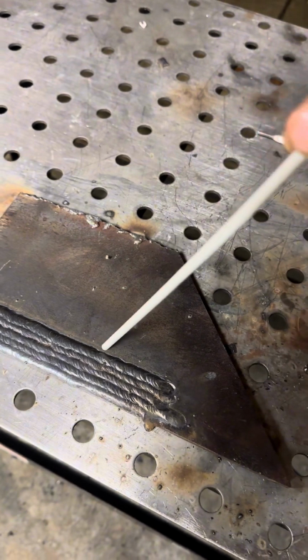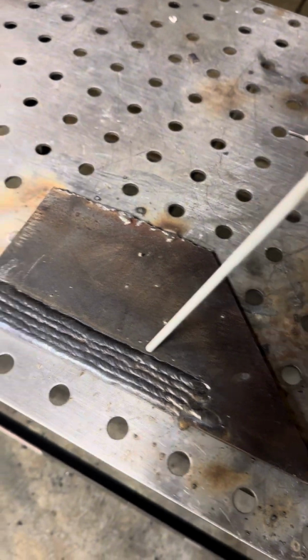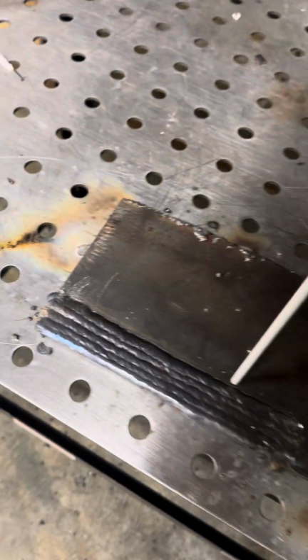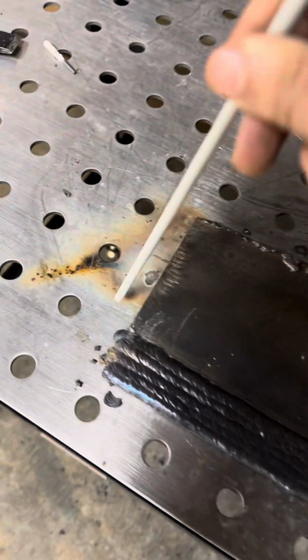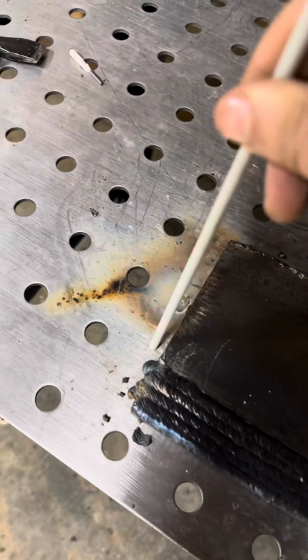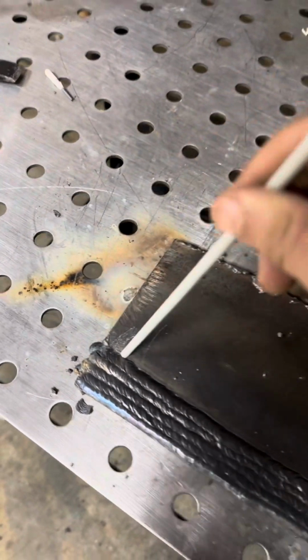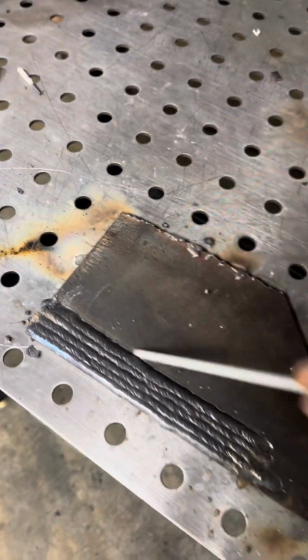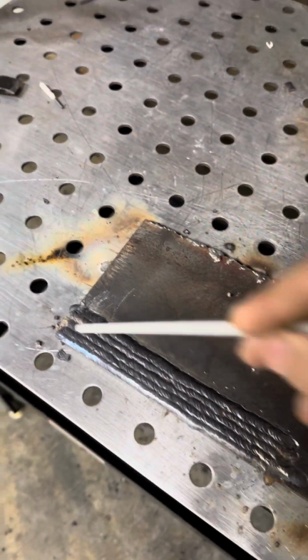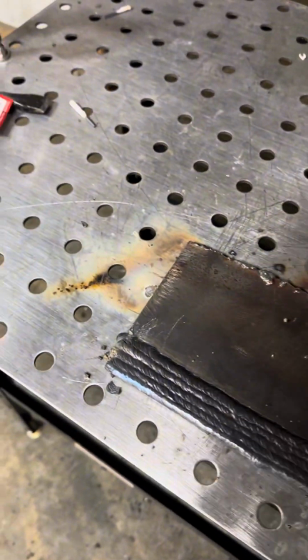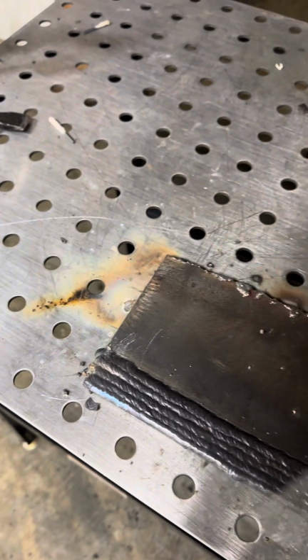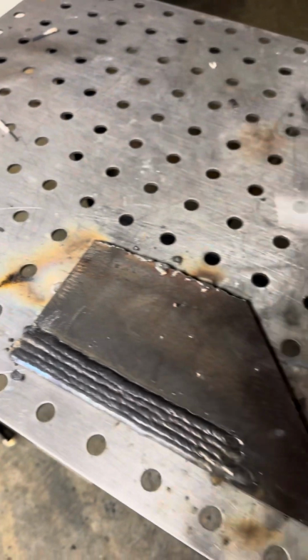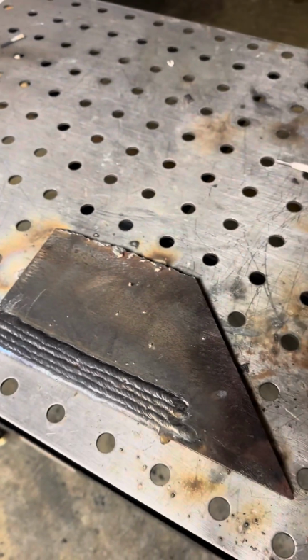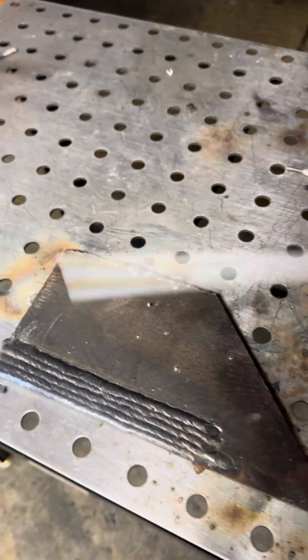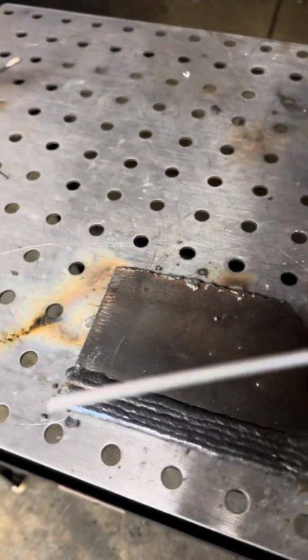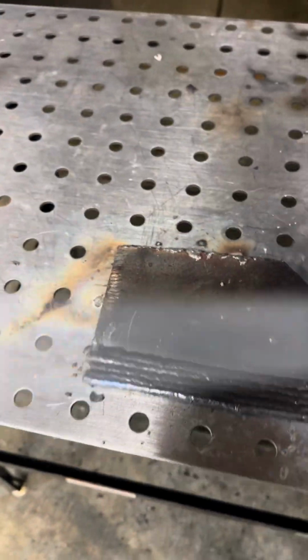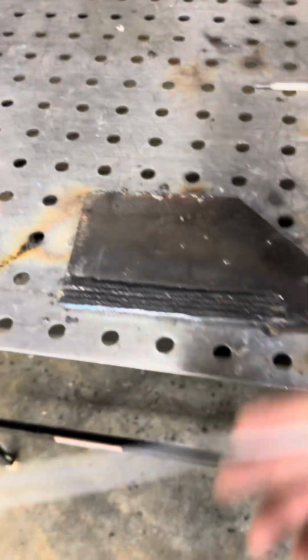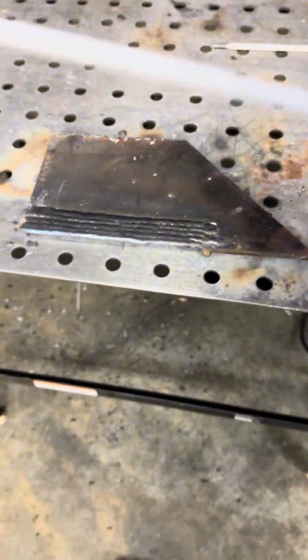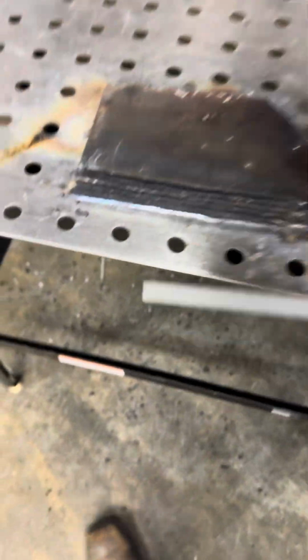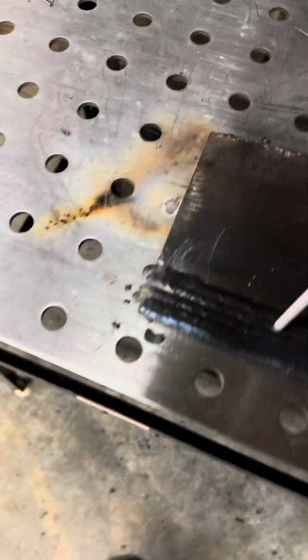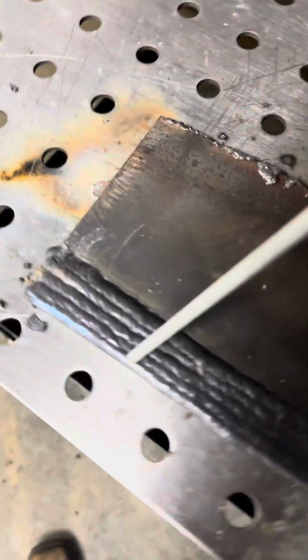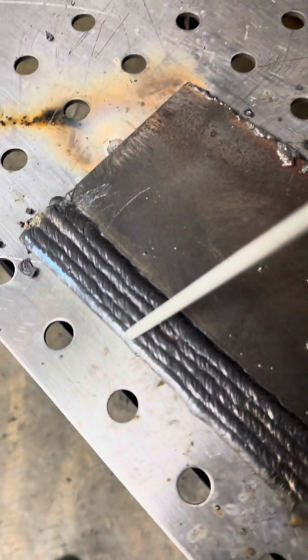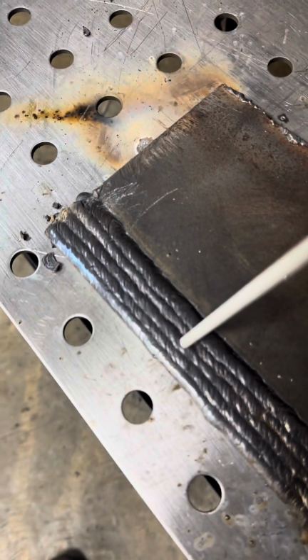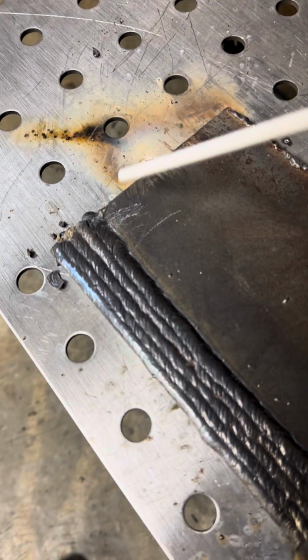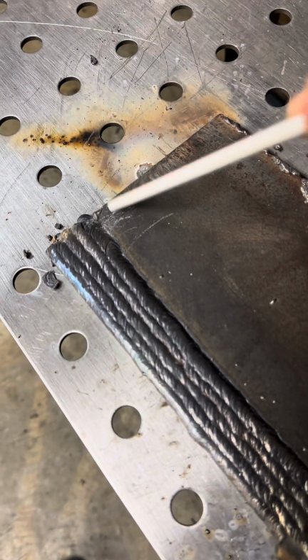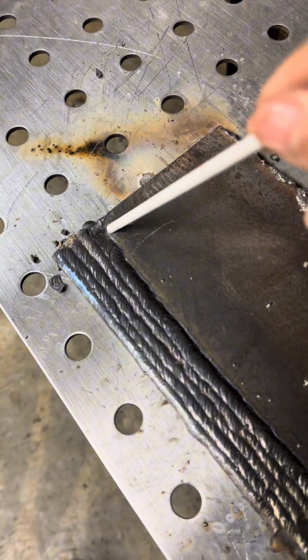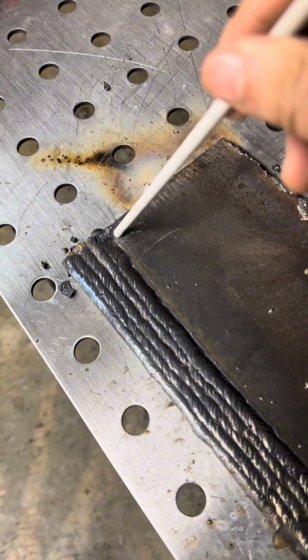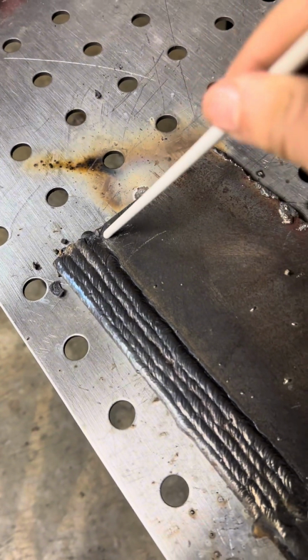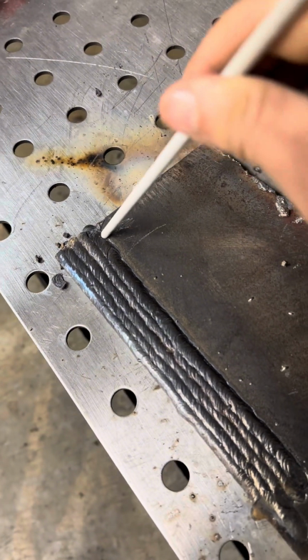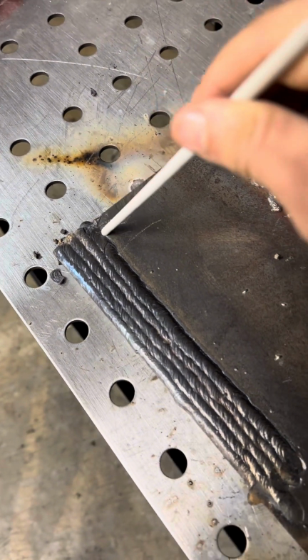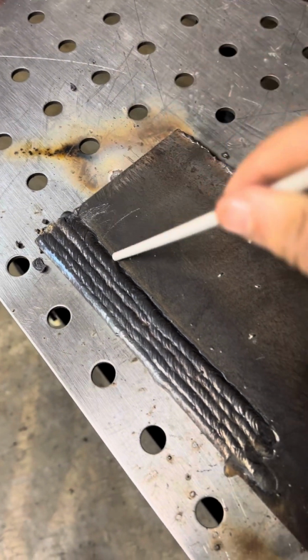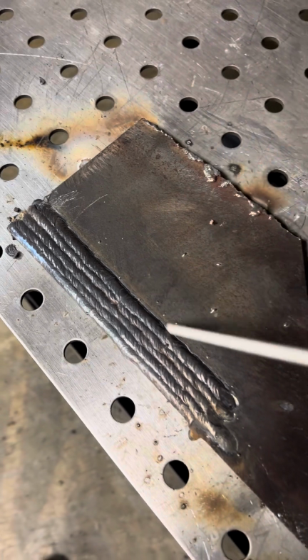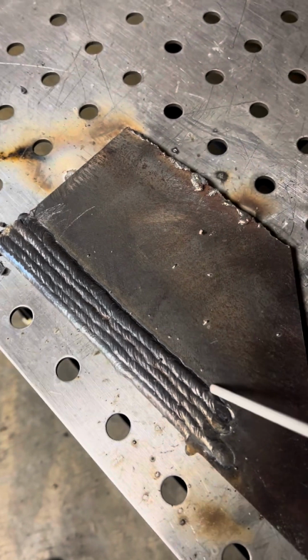Once you practice these and get a bunch done, then you can start moving on to horizontal, vertical, or flat. Stringers are very important especially when you're first starting off. Let's run some more.